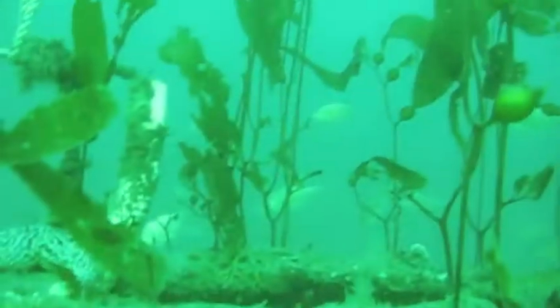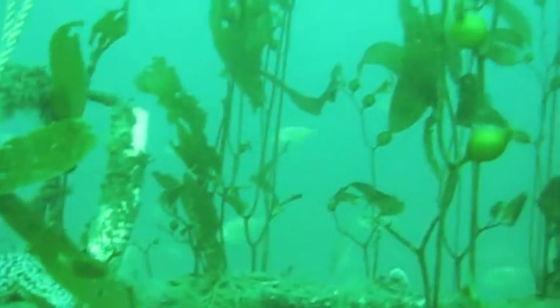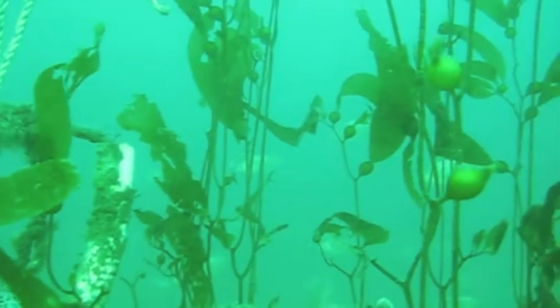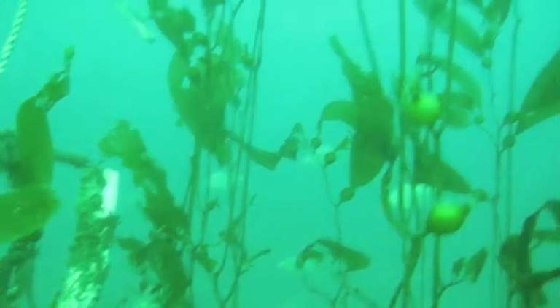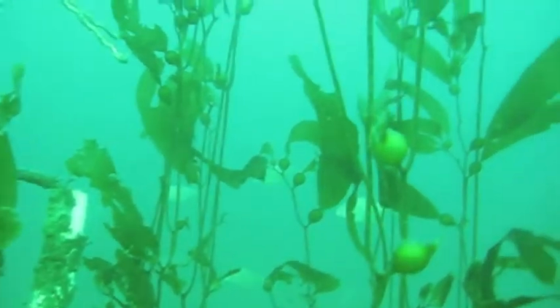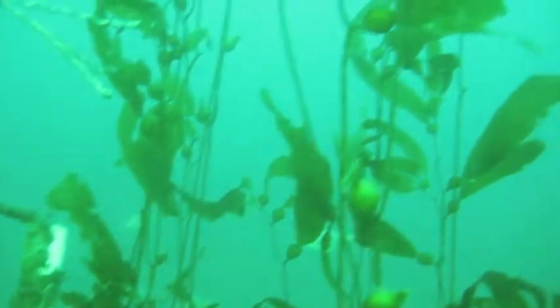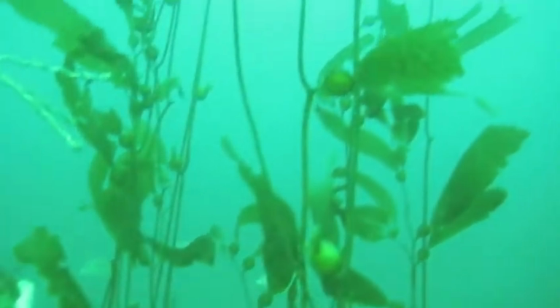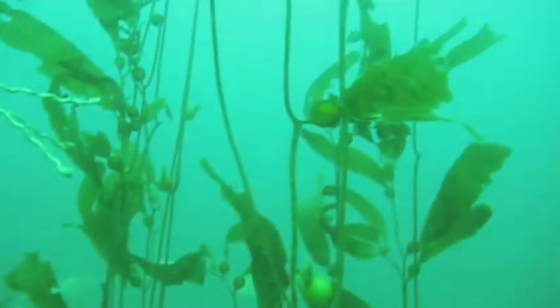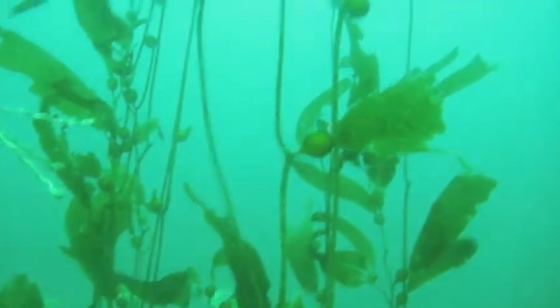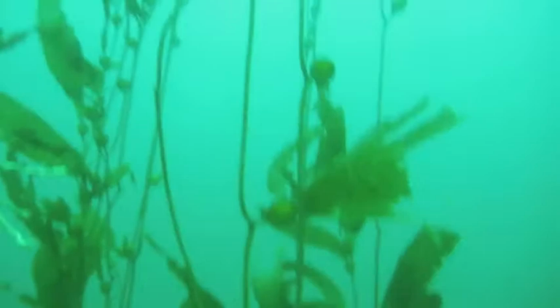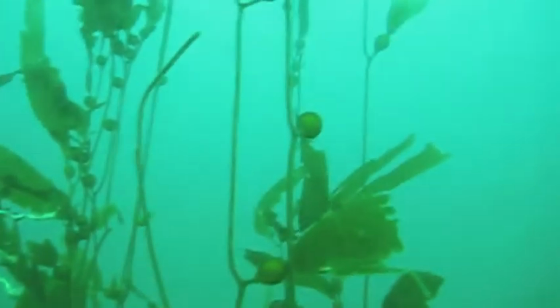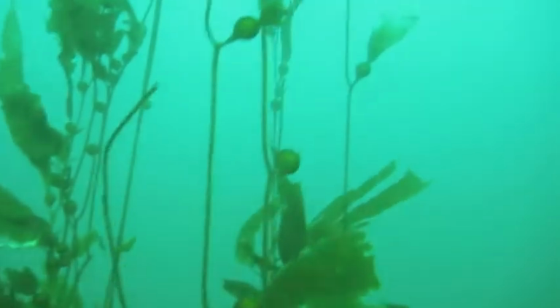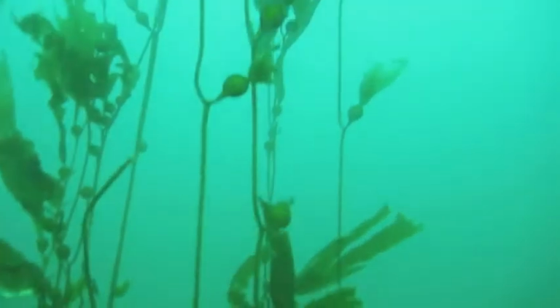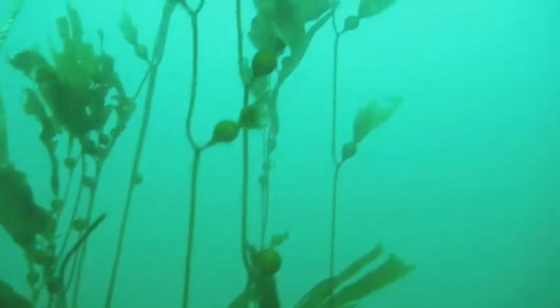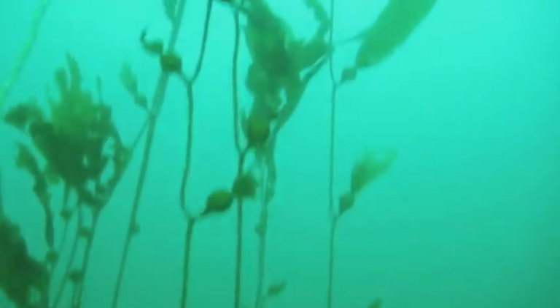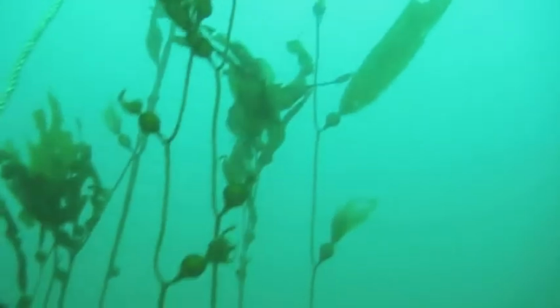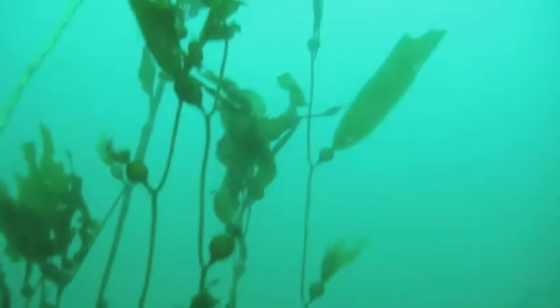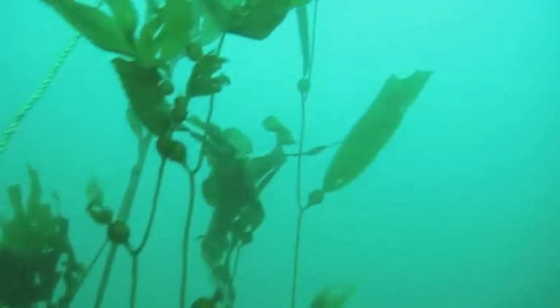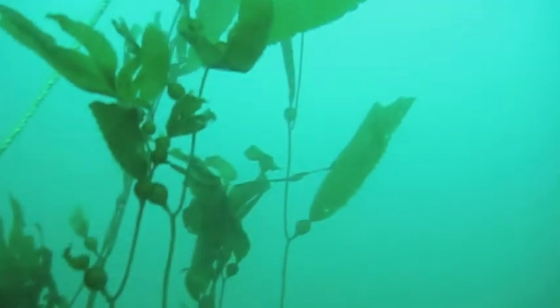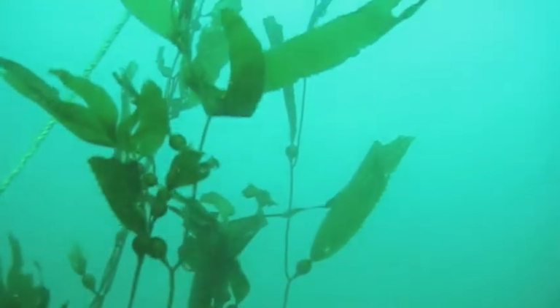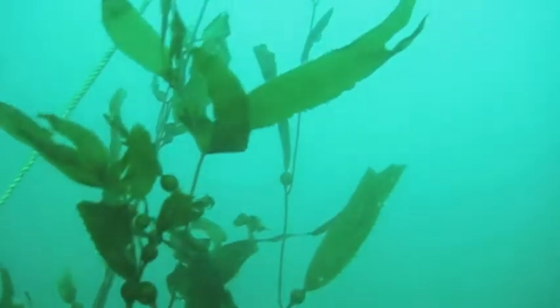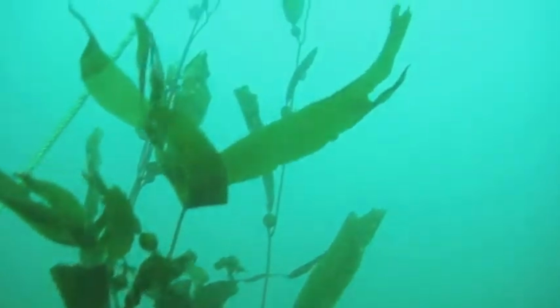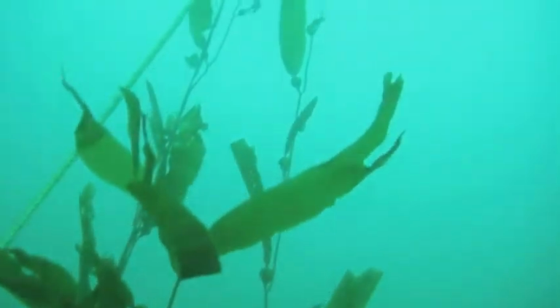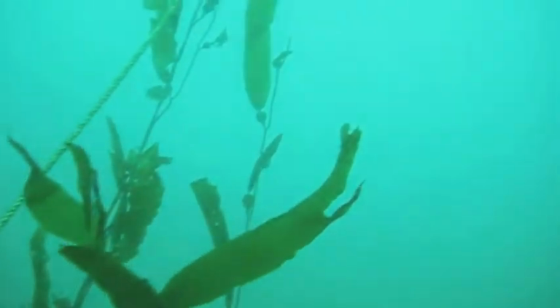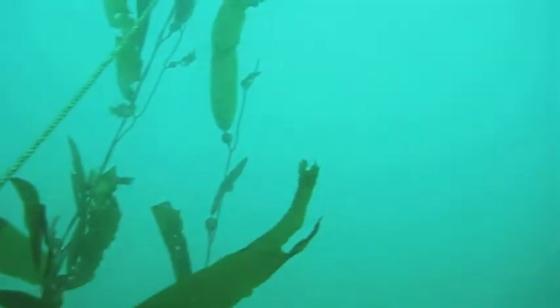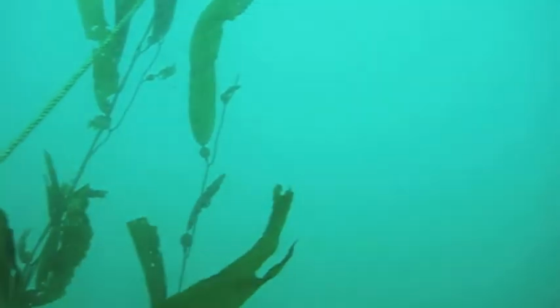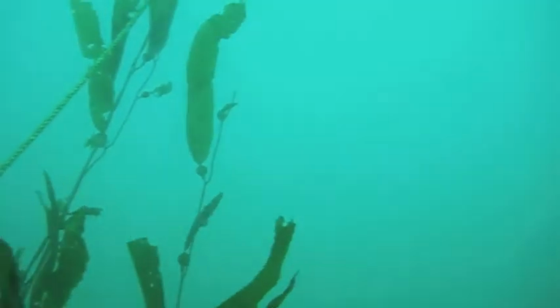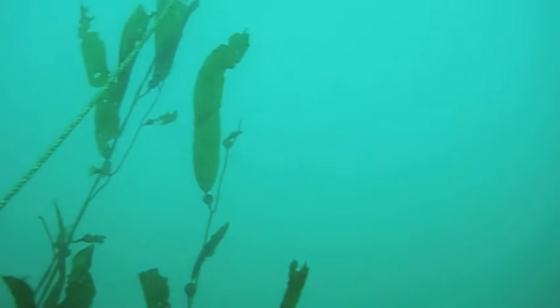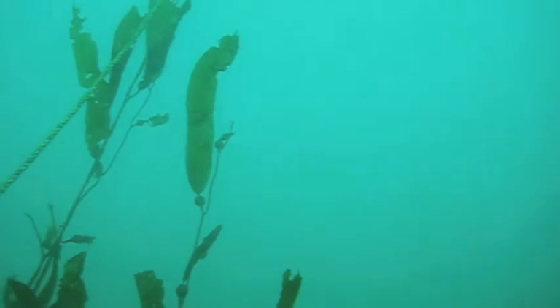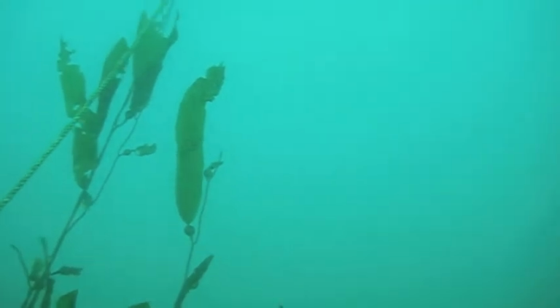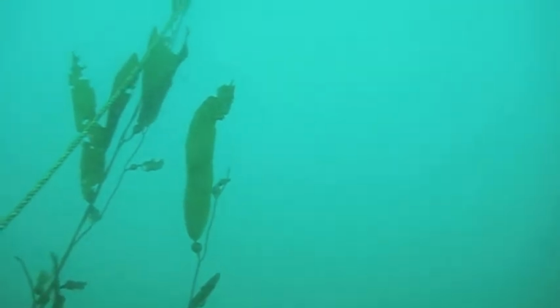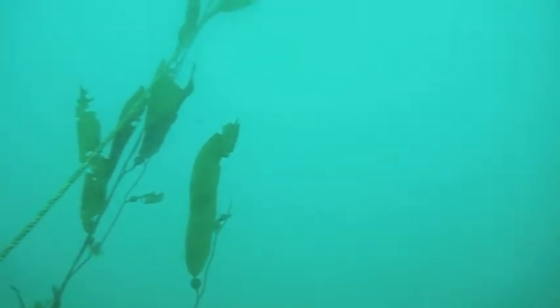As you can see, the visibility is much better today. The kelp goes up at least 20 feet off the seafloor, and in a couple more months it will probably start to reach the surface.